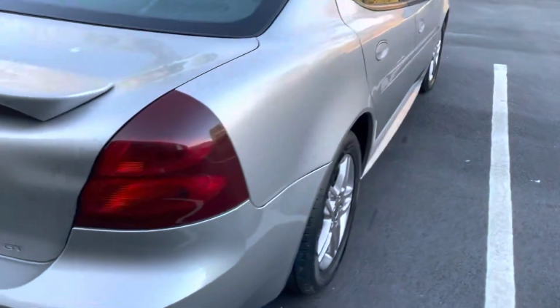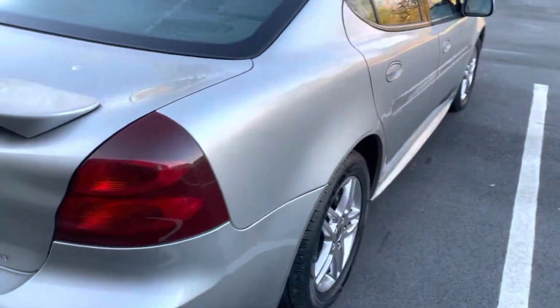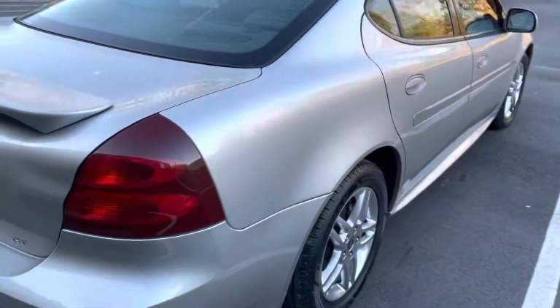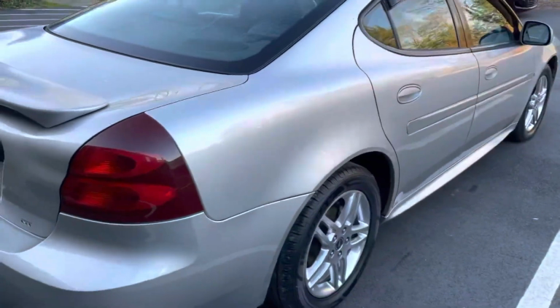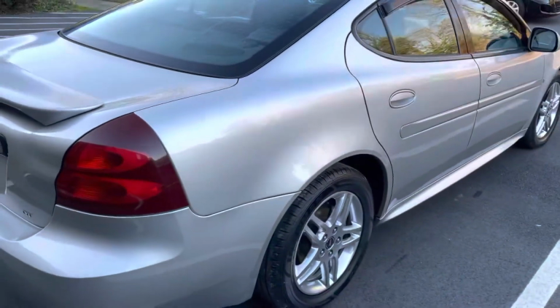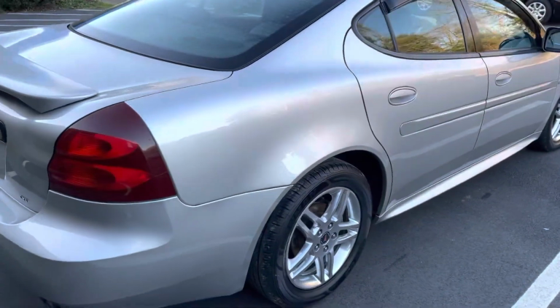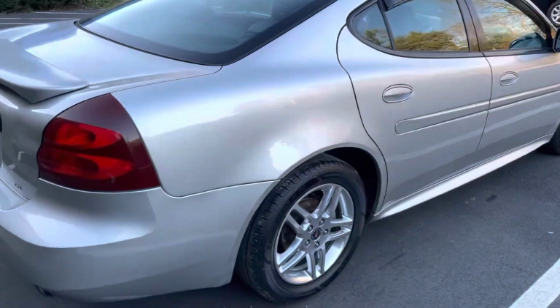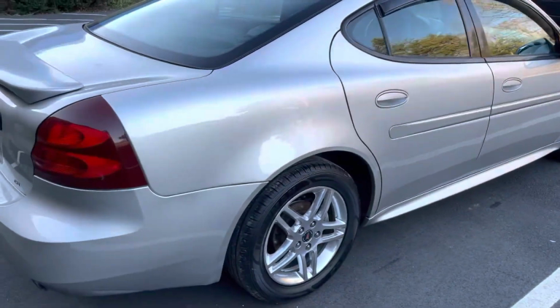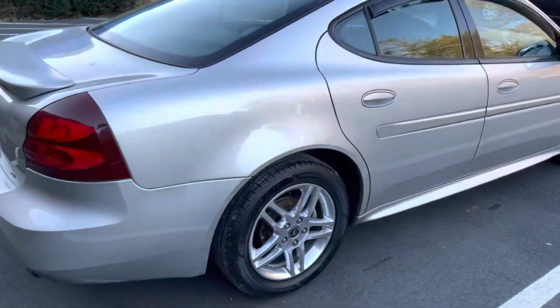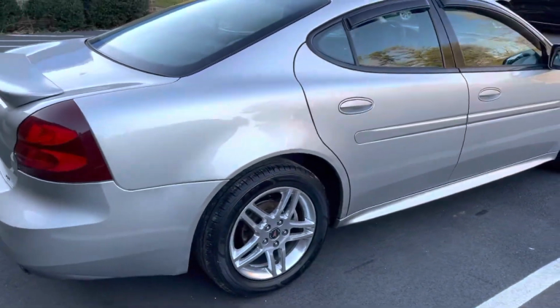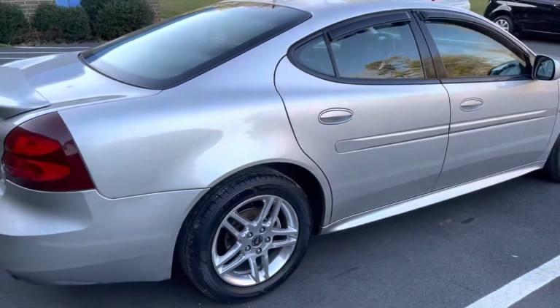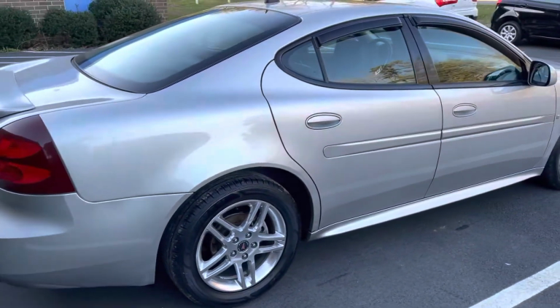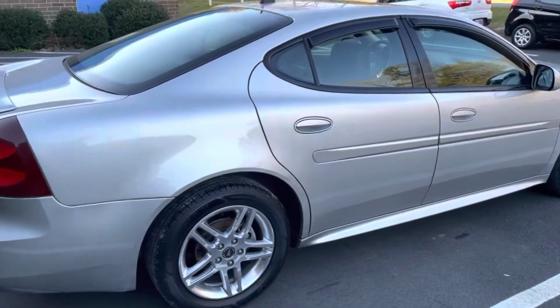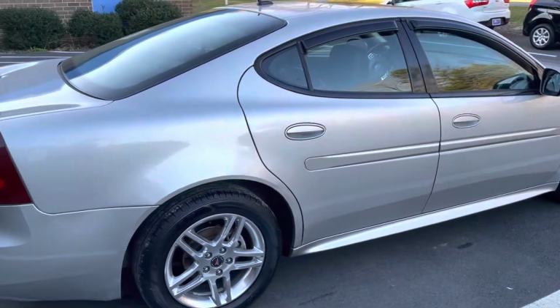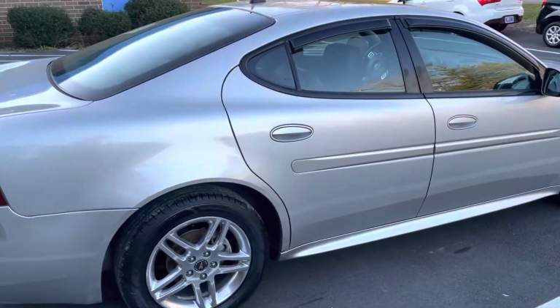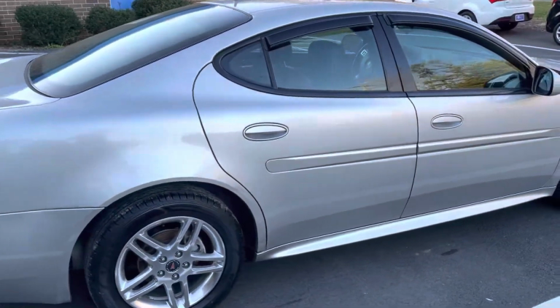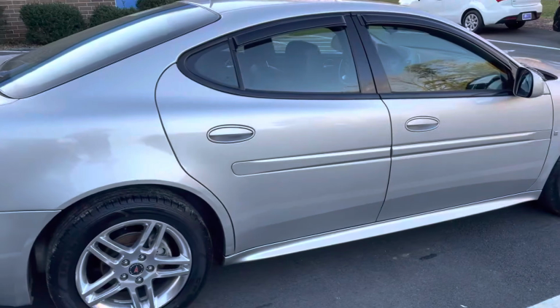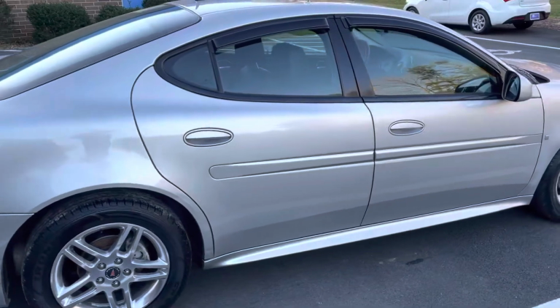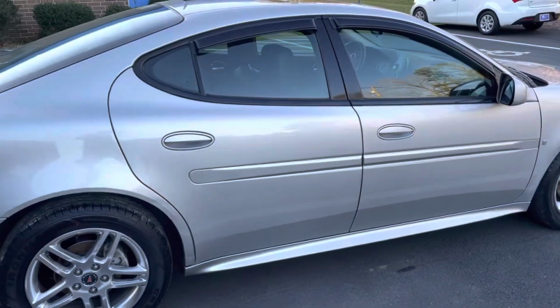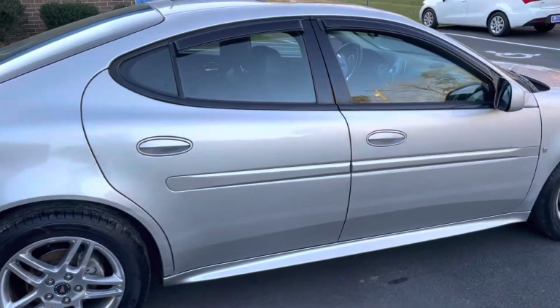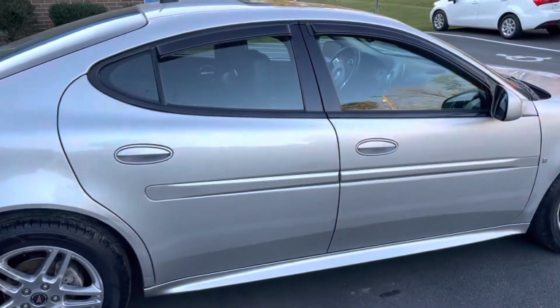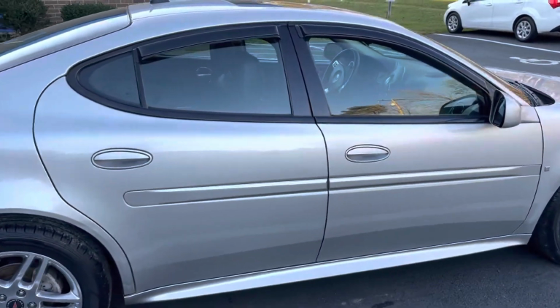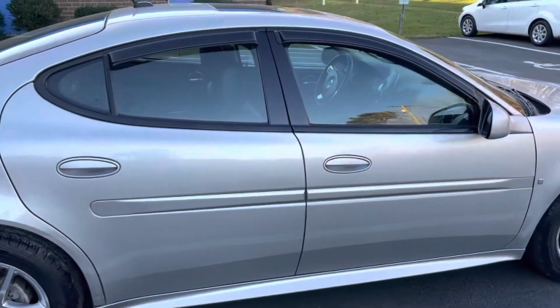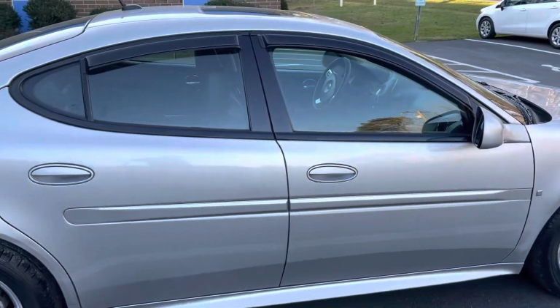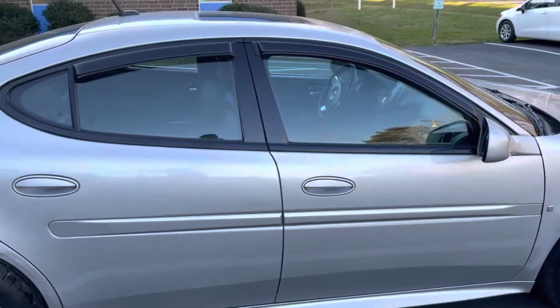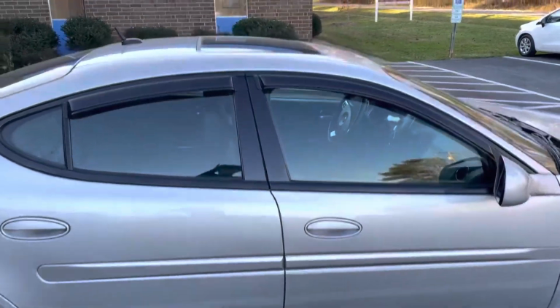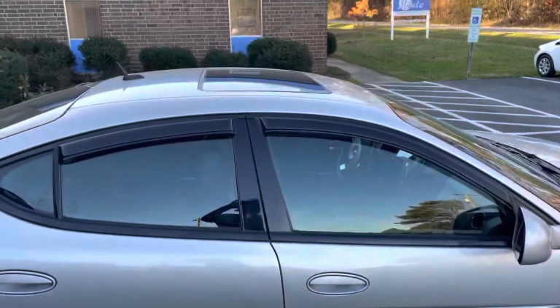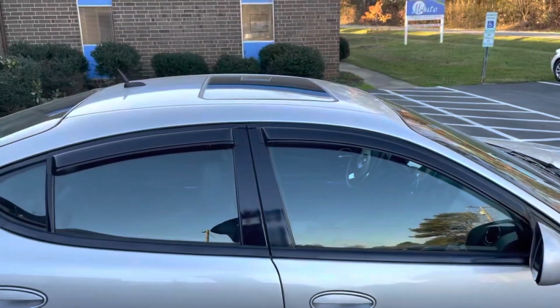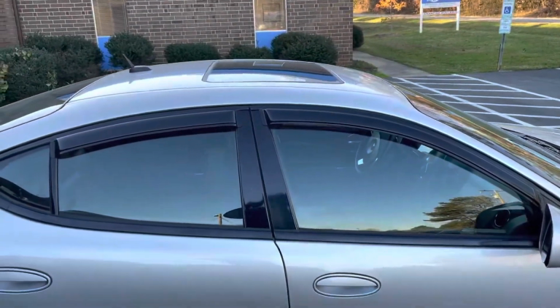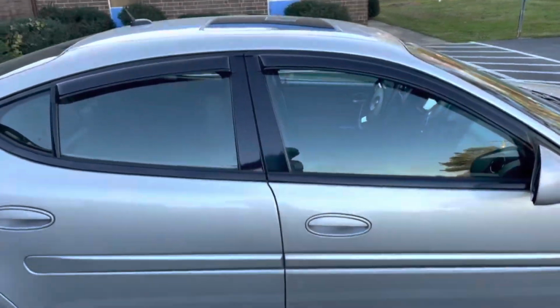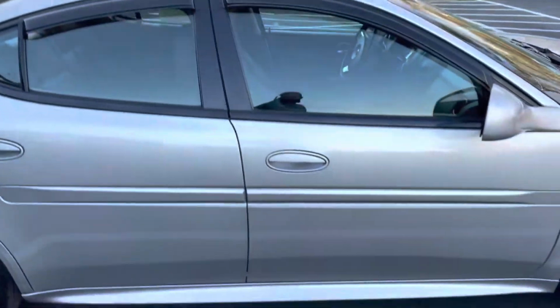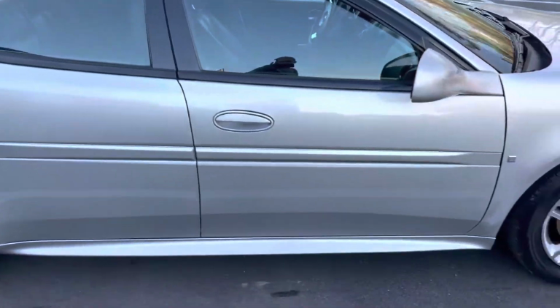Looks like some bird droppings there on the trunk but nothing that can't be washed off. Our tires are new — we did a lot of work to this. Working sunroof.